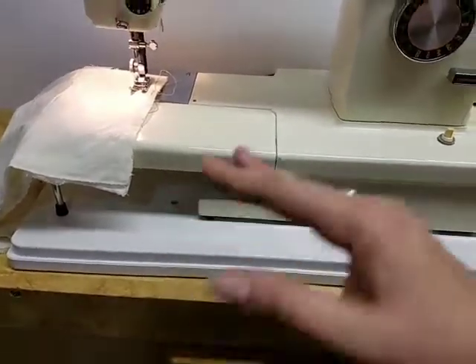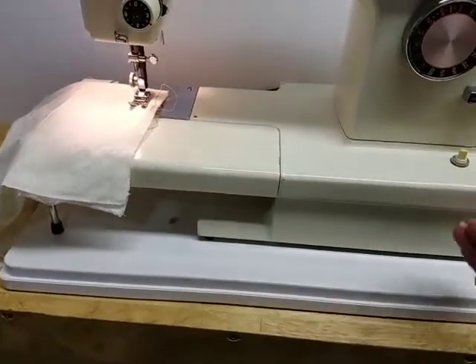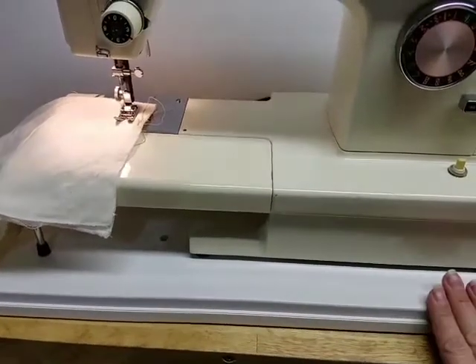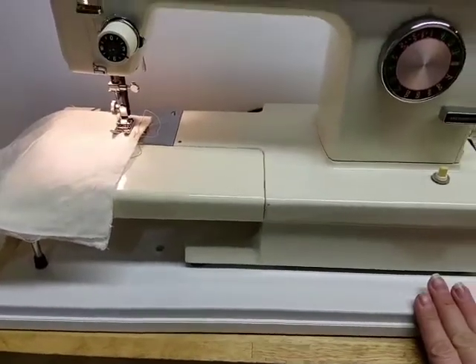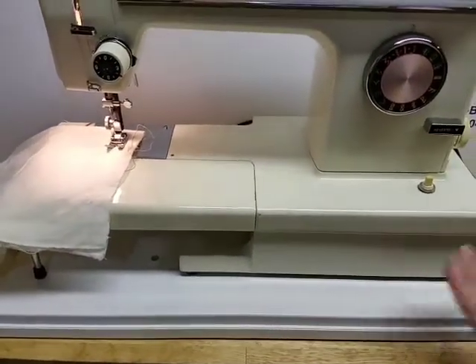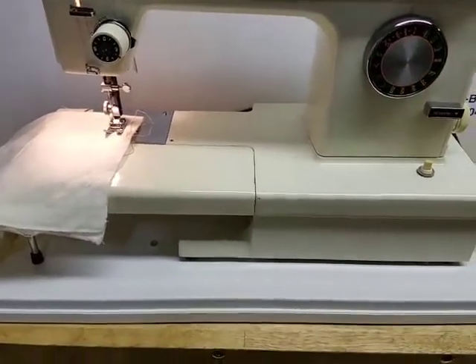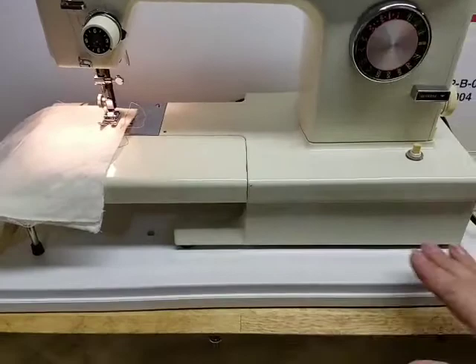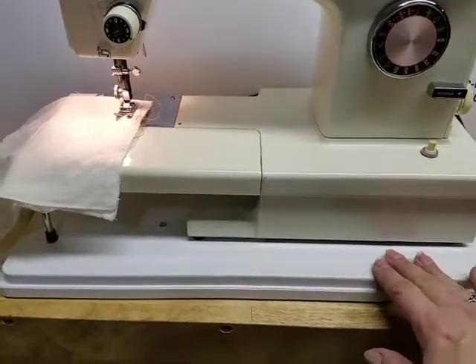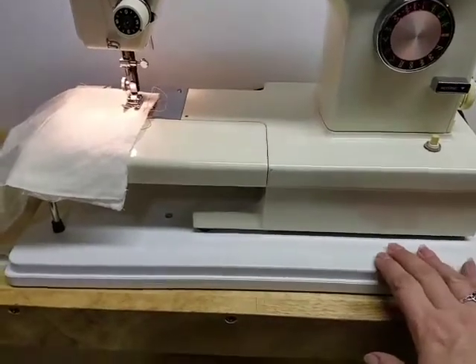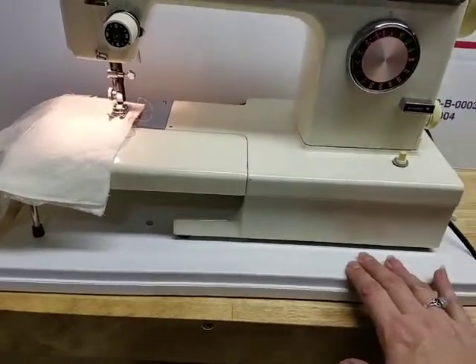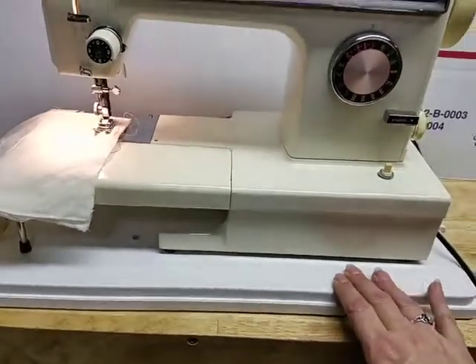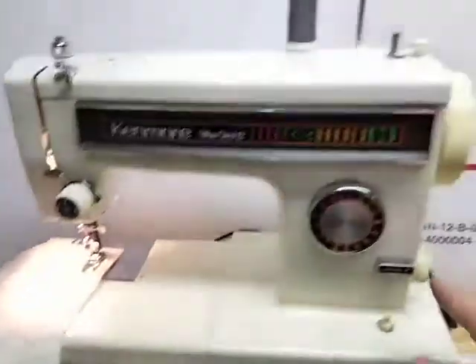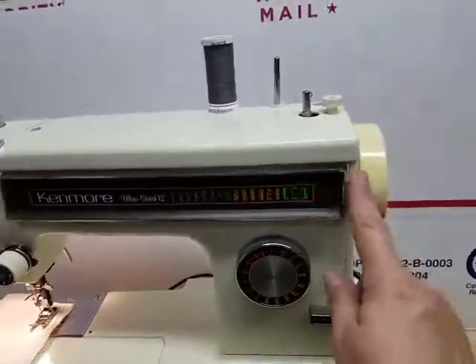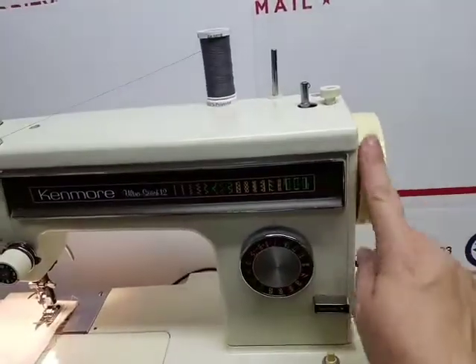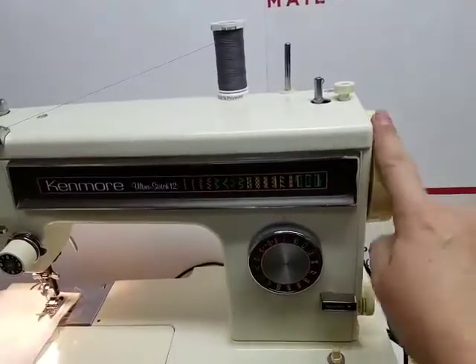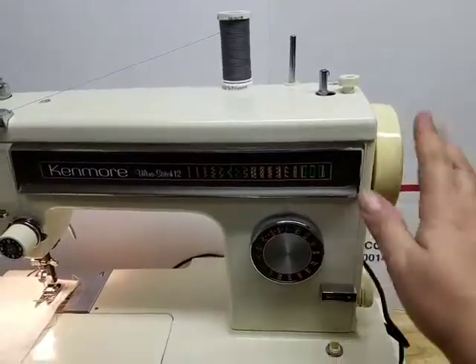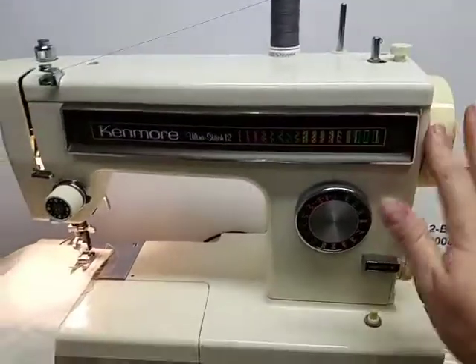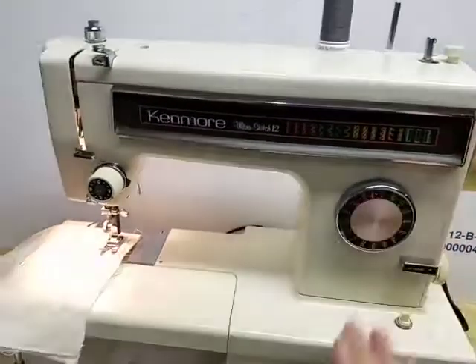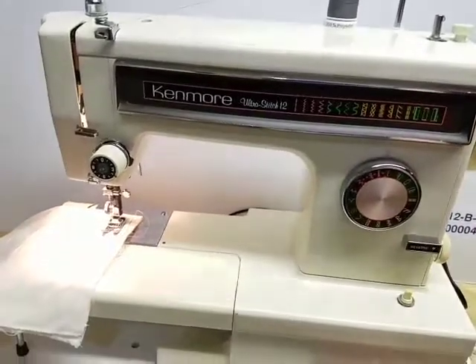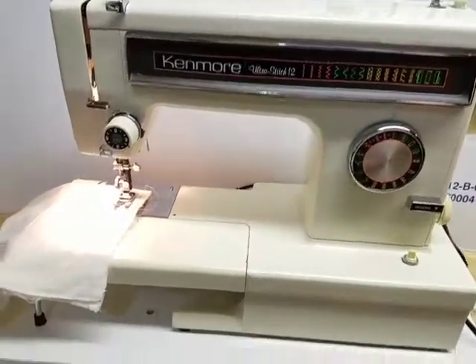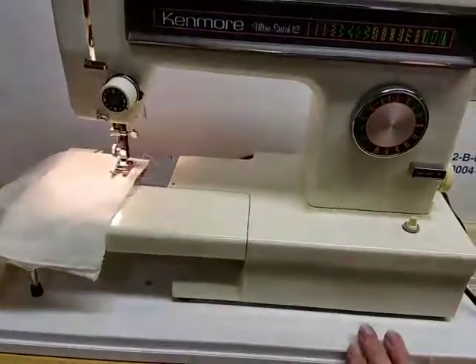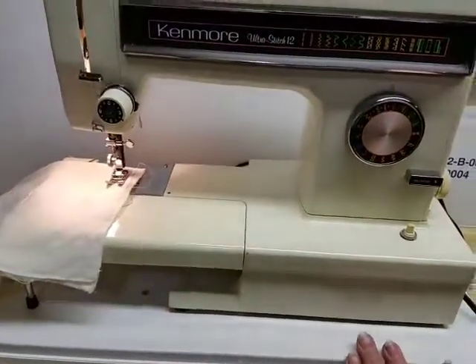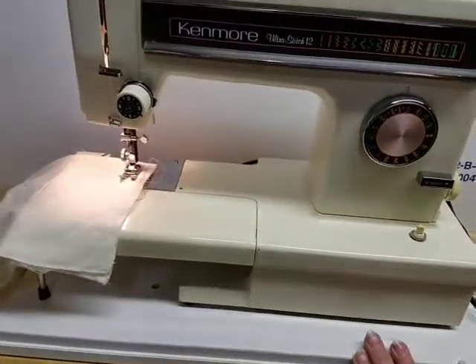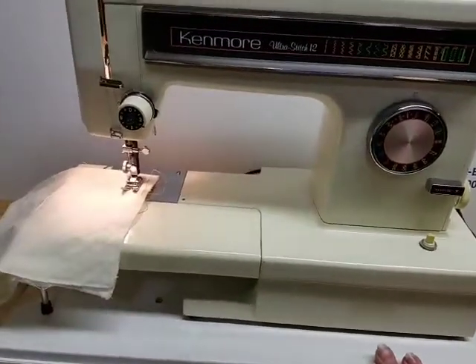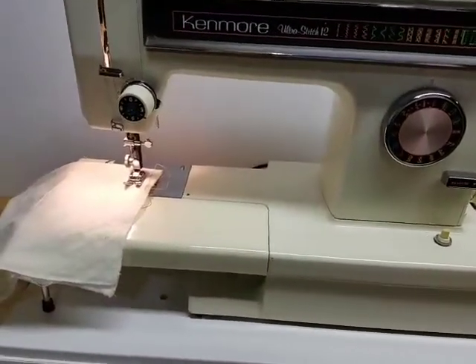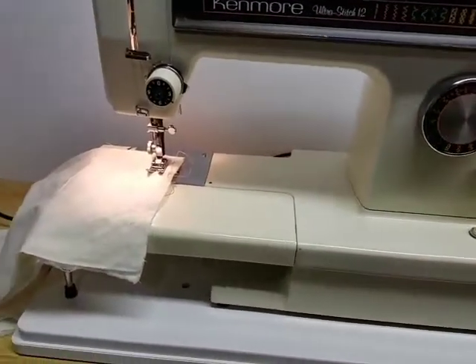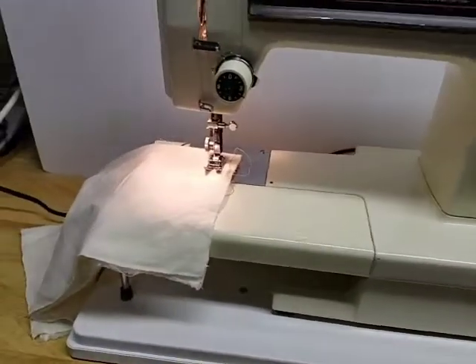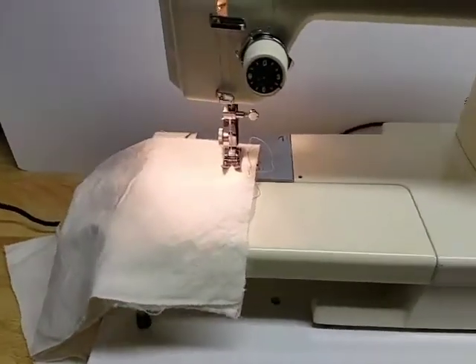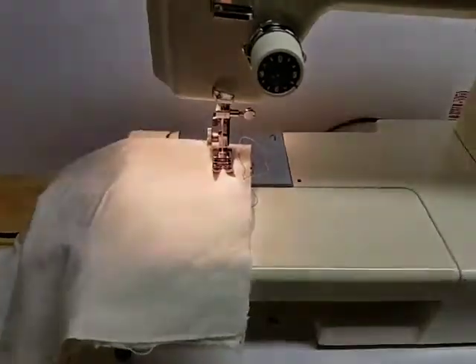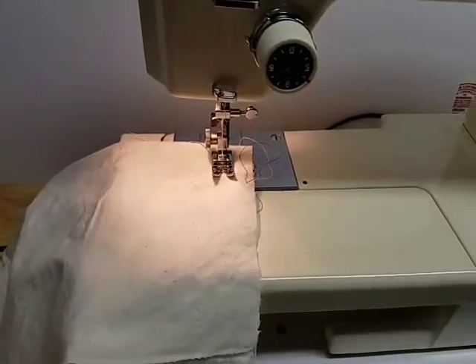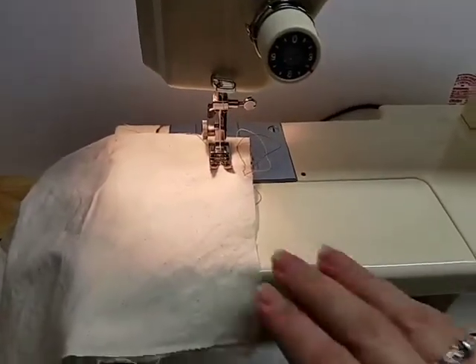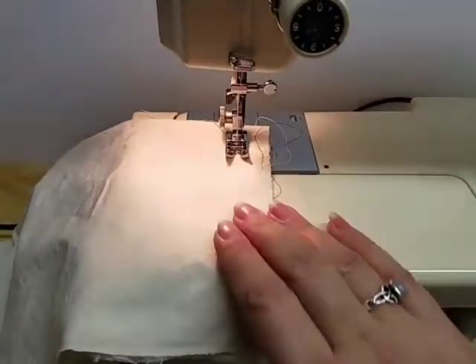Like most vintage items that are made of plastic, it was yellowed, as is this machine in some plastic areas, but it doesn't harm the functionality. Alright, so let's do some test stitching.